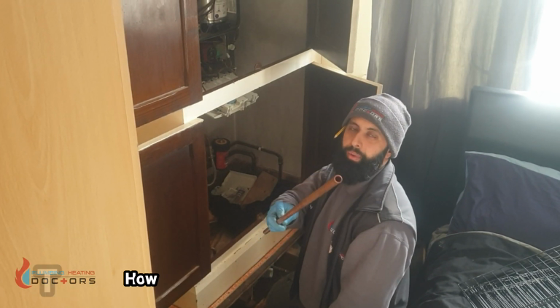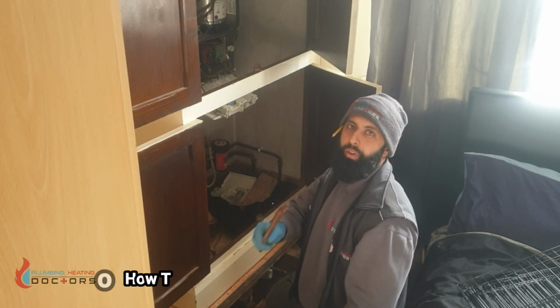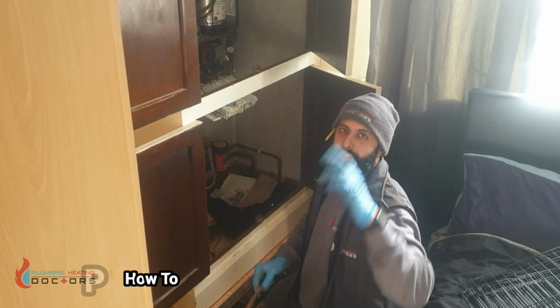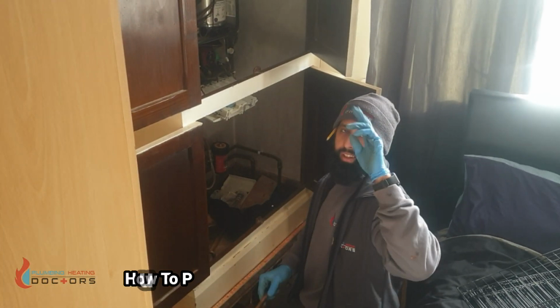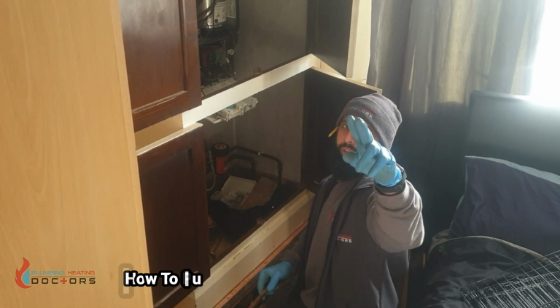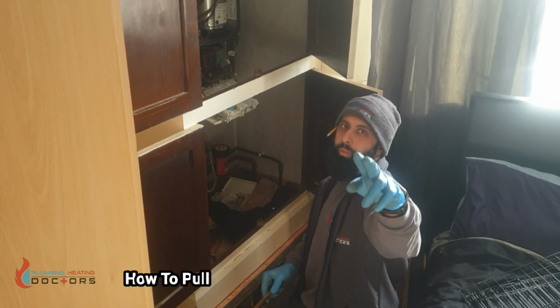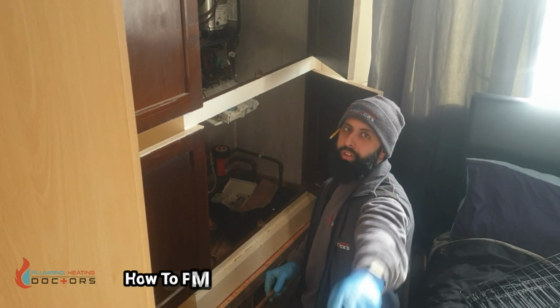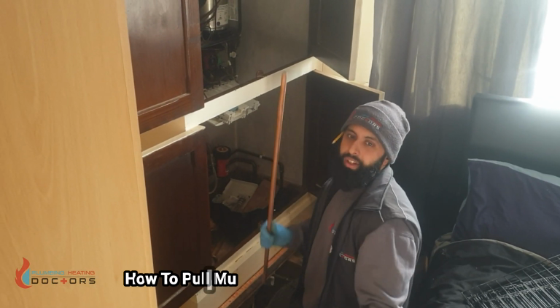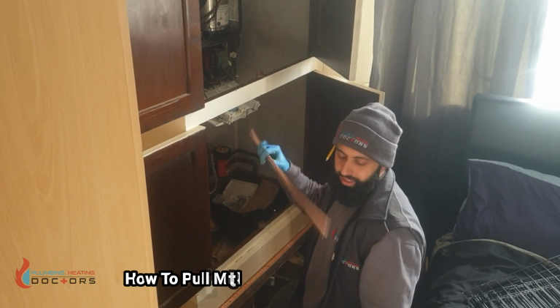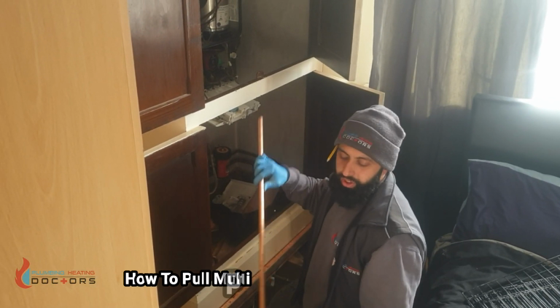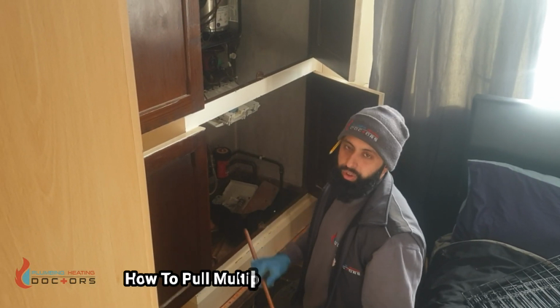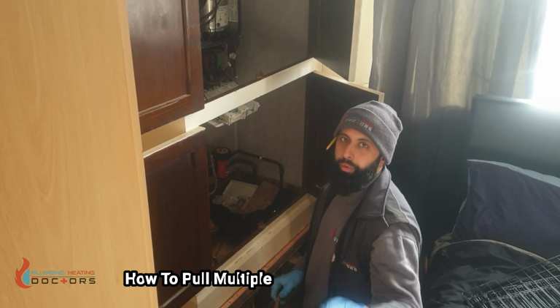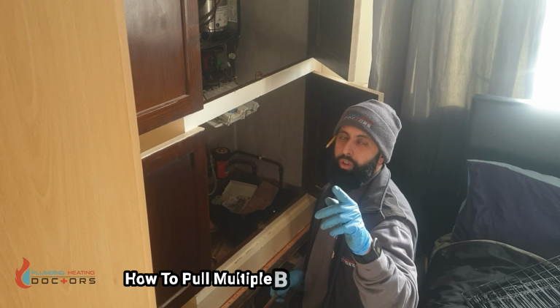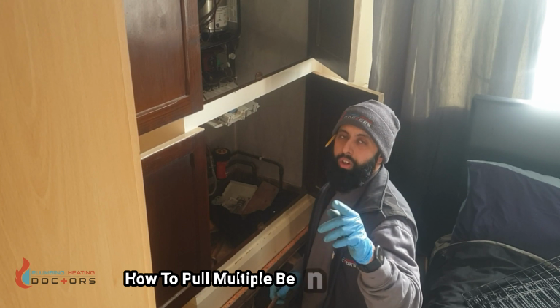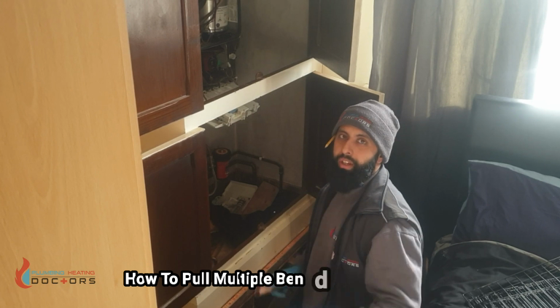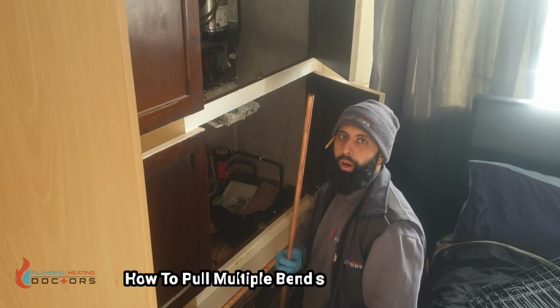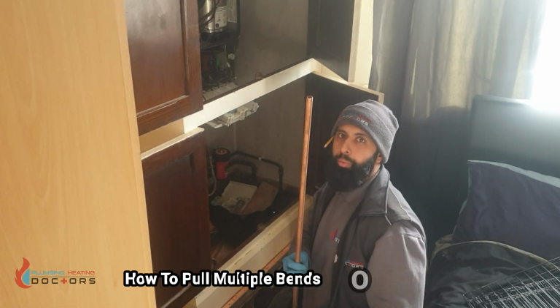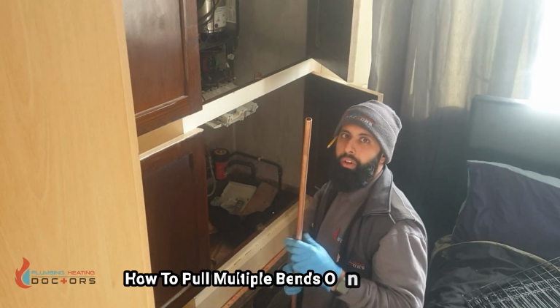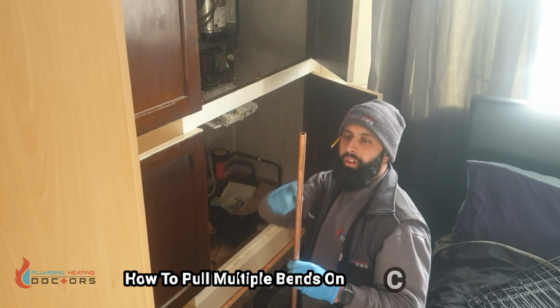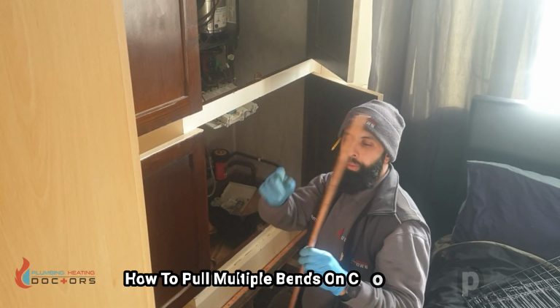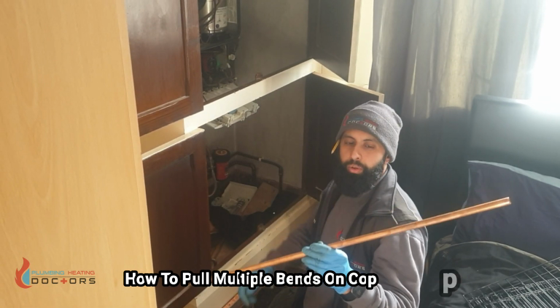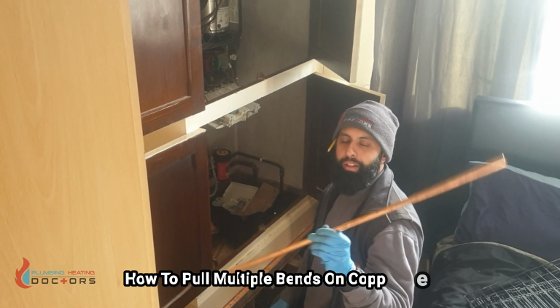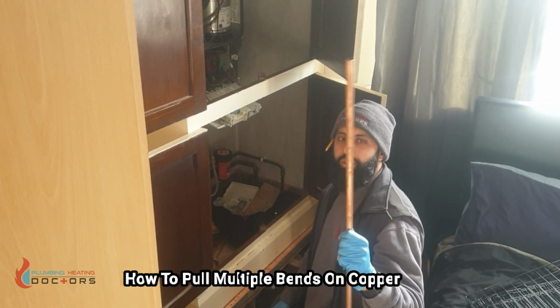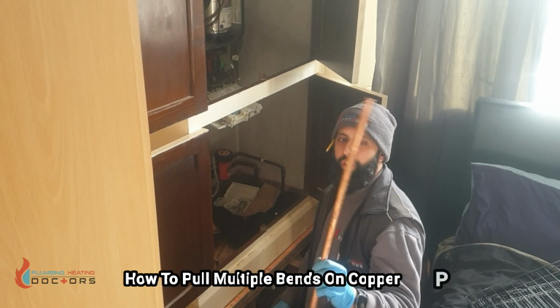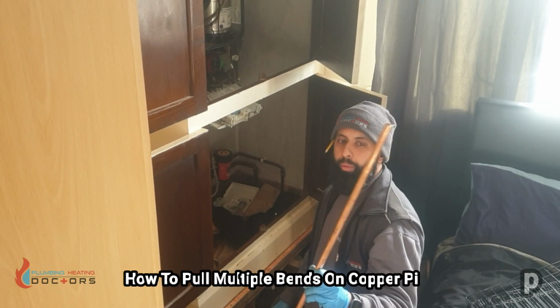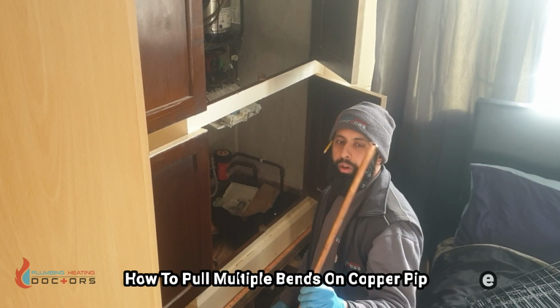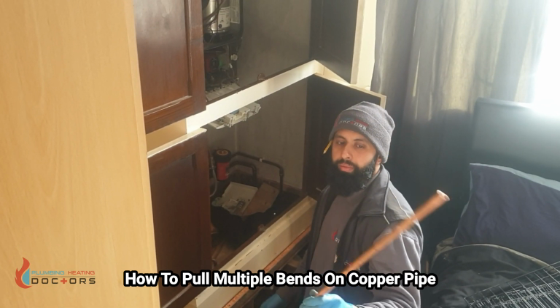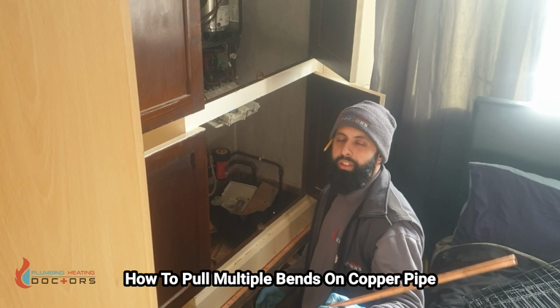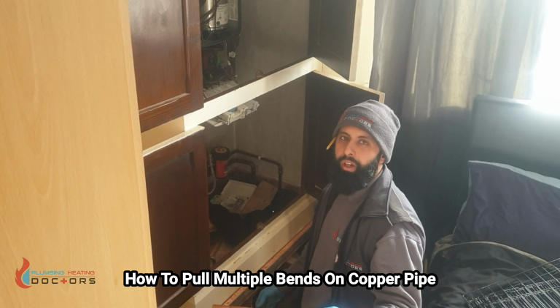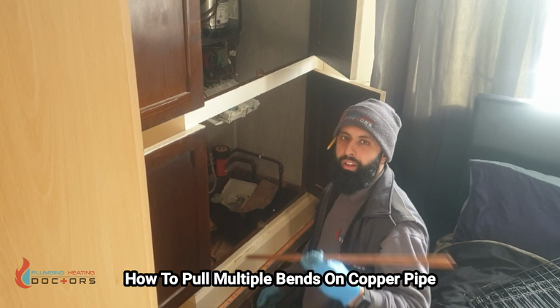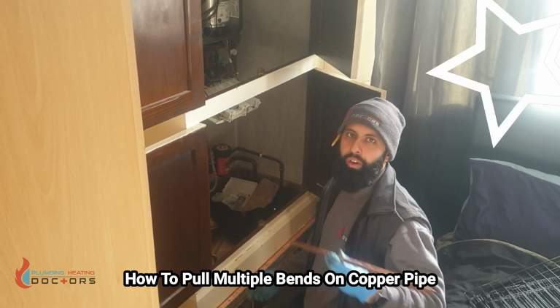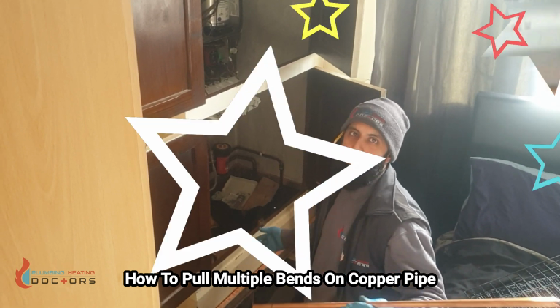Asalaamu Alaikum guys. In this video I'm going to show you how I pull about two bends on this copper pipe — the easiest way and the way I do it.